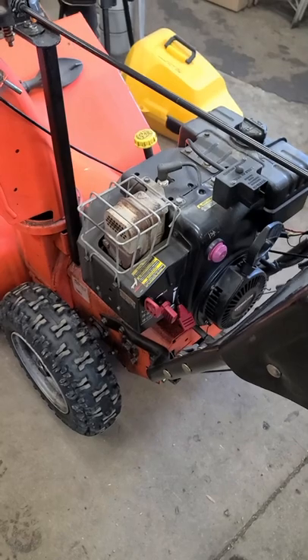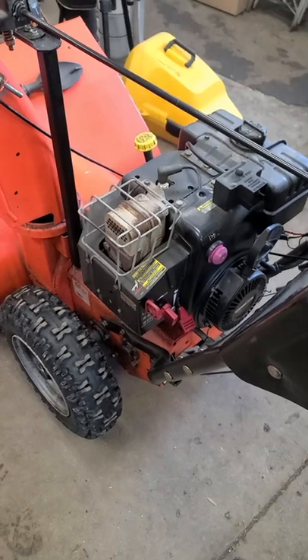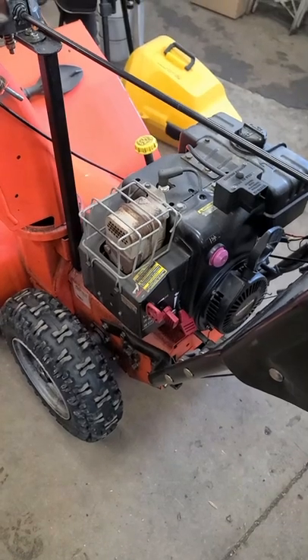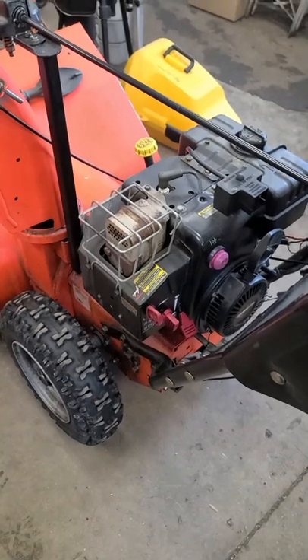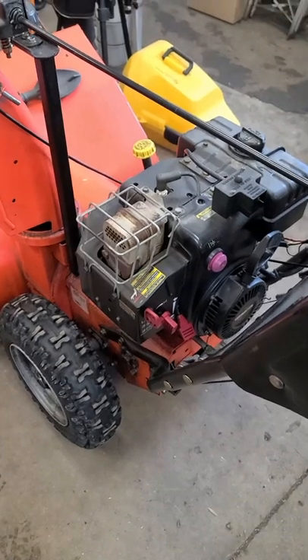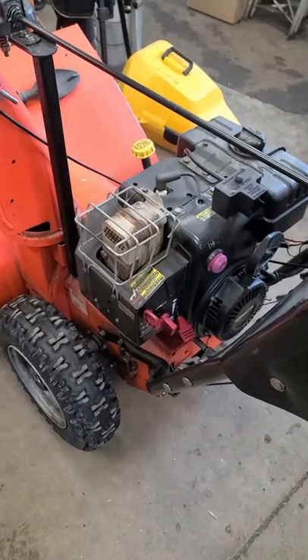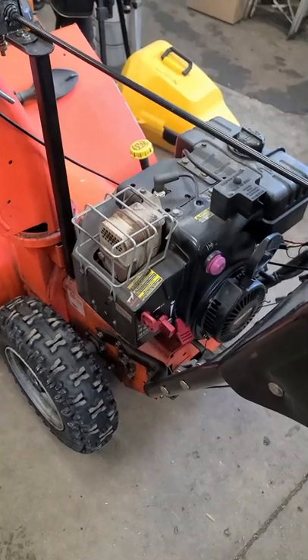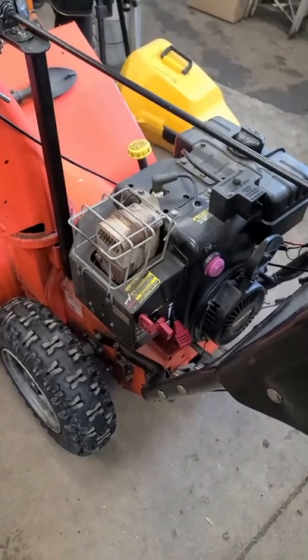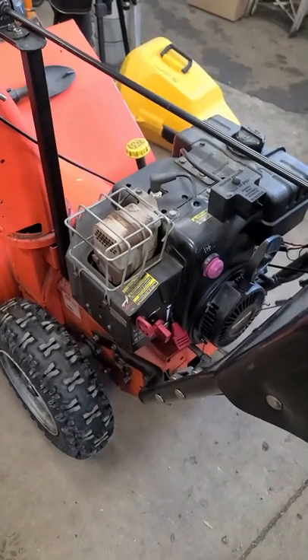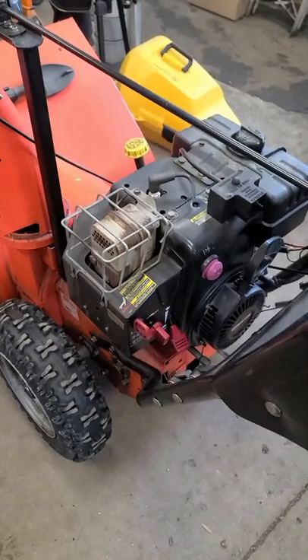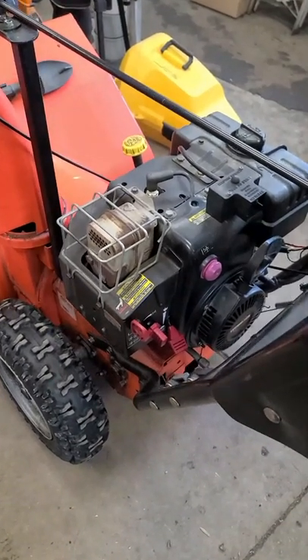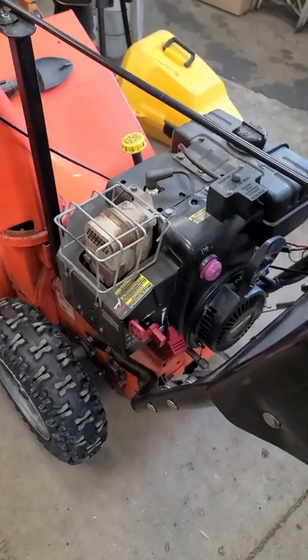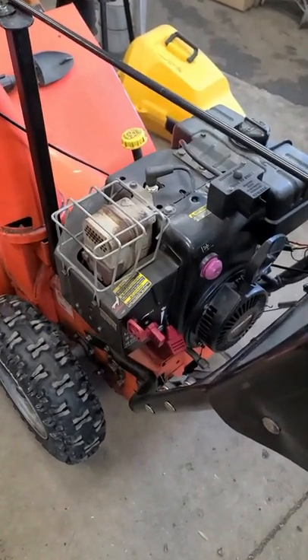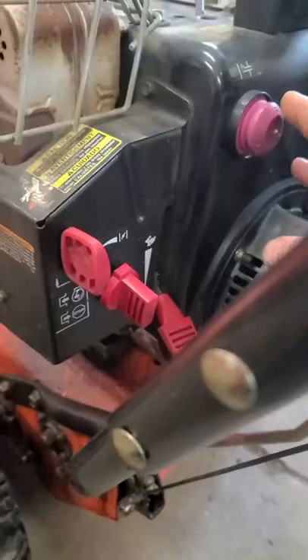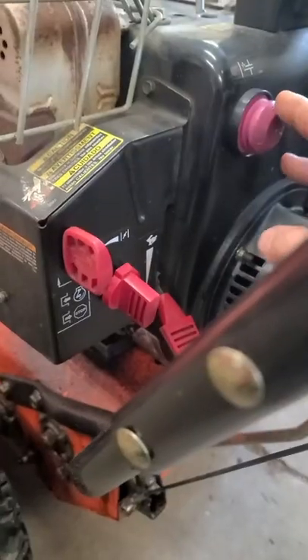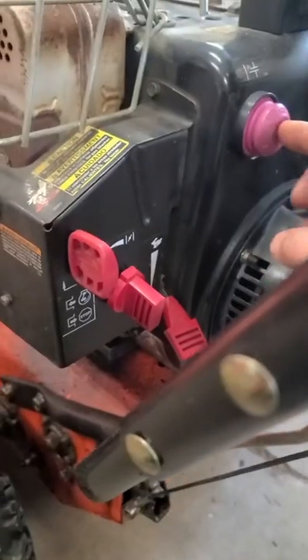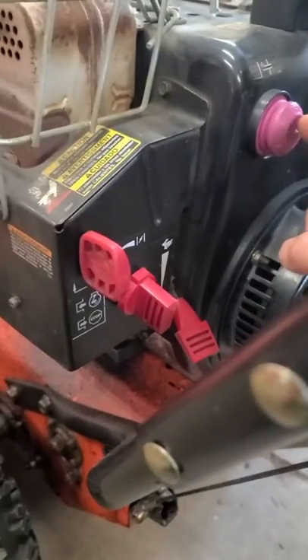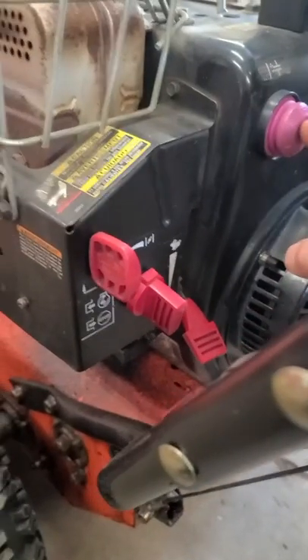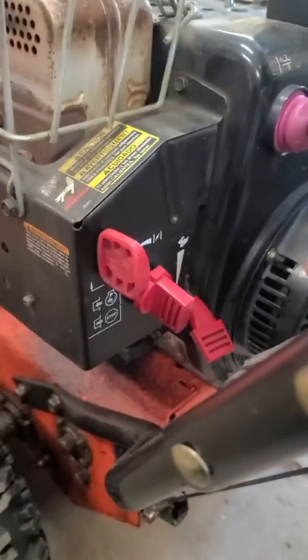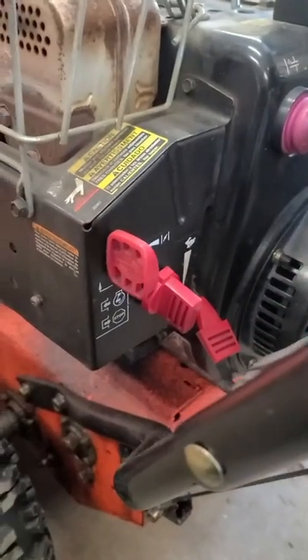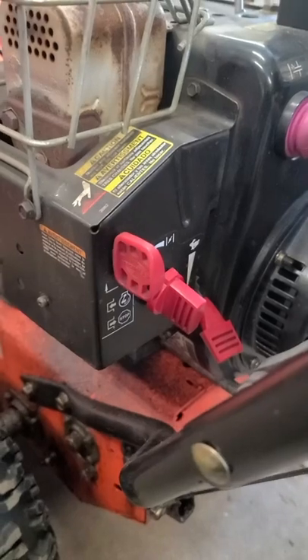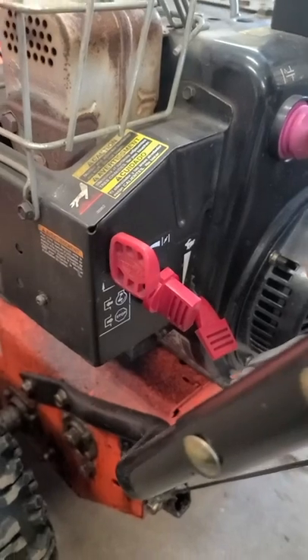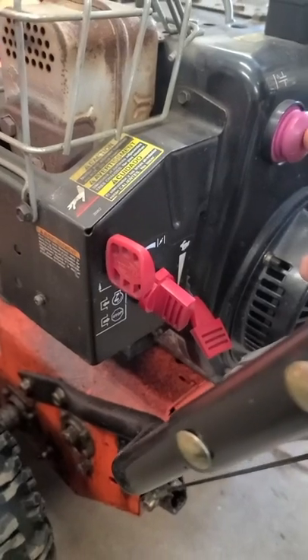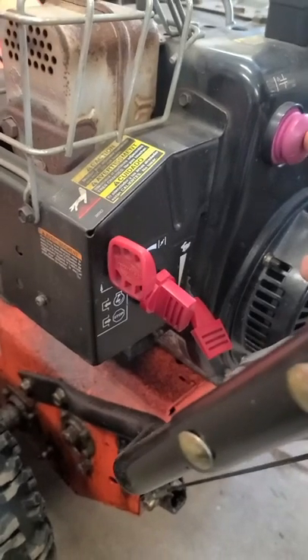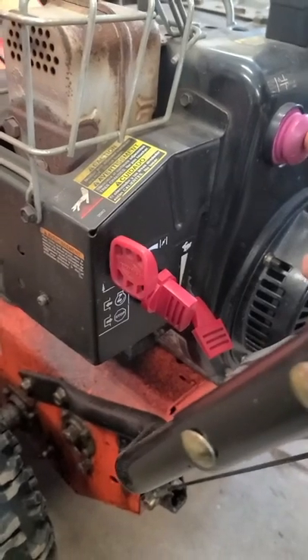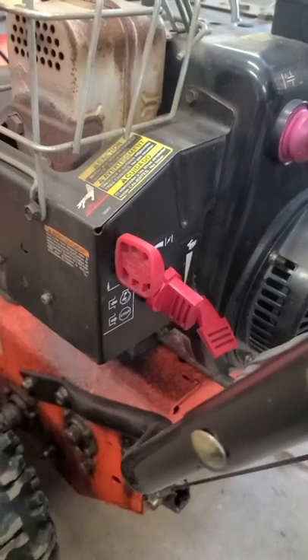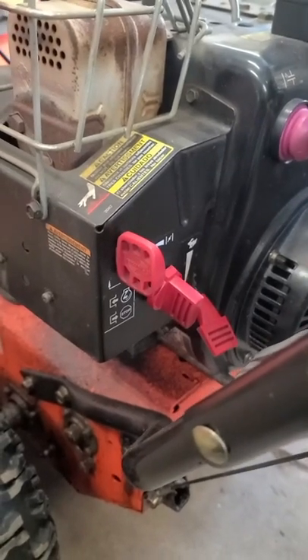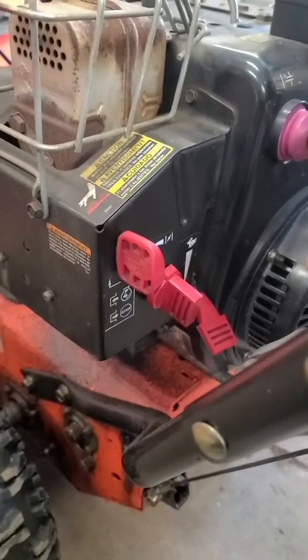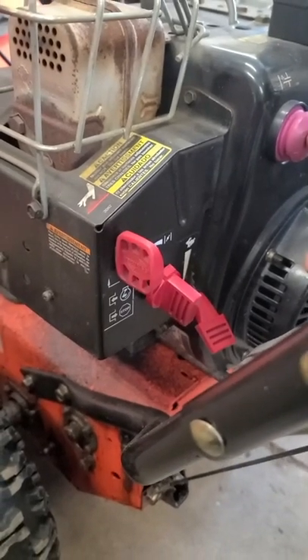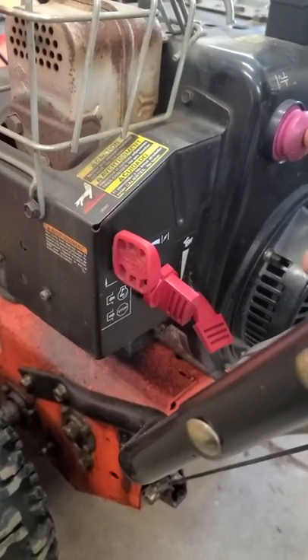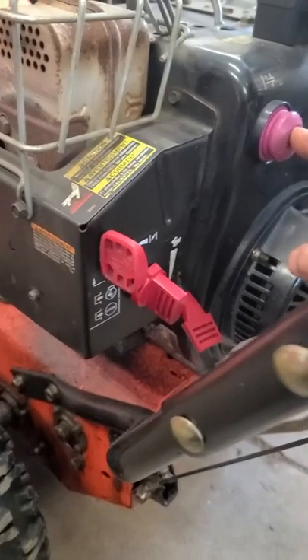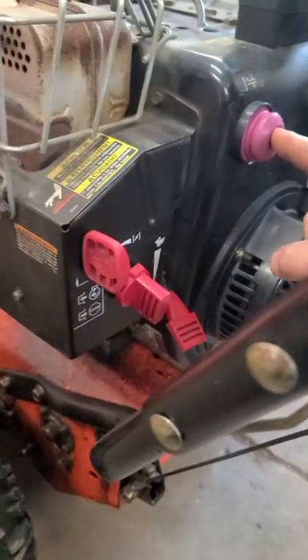Hey, welcome back. Today I'm answering a viewer question. The question is, I prime my snowblower and it drips gas. Is this normal?